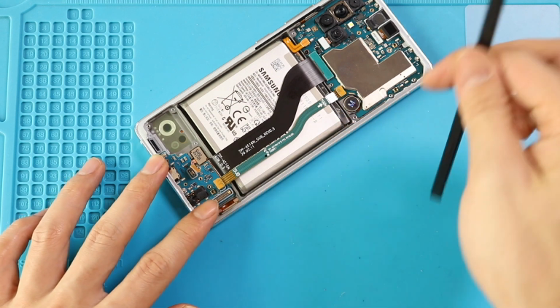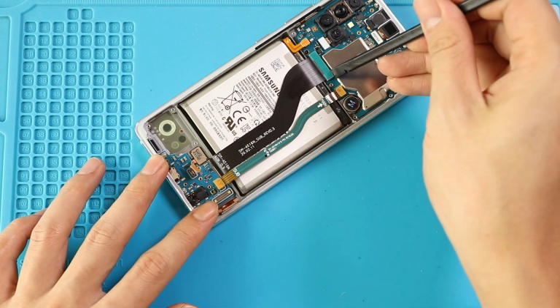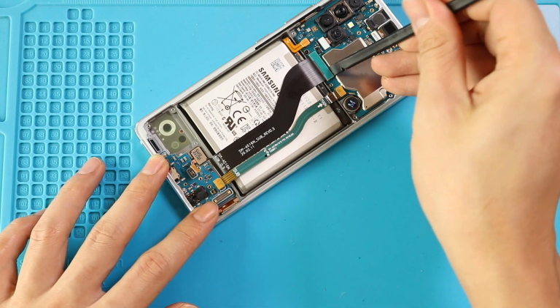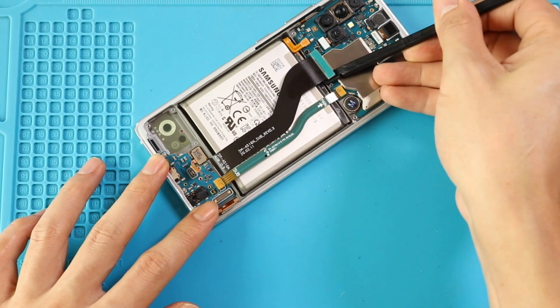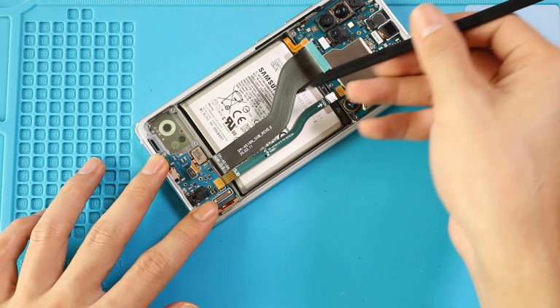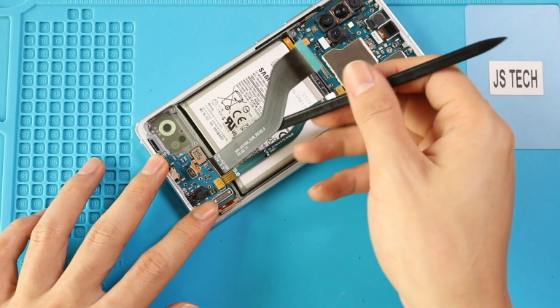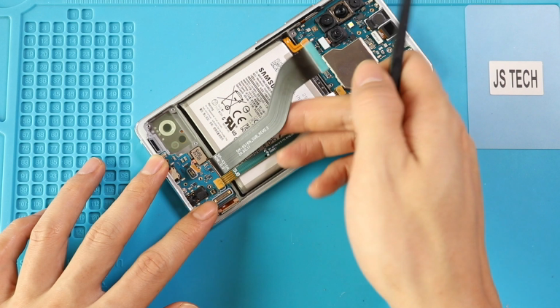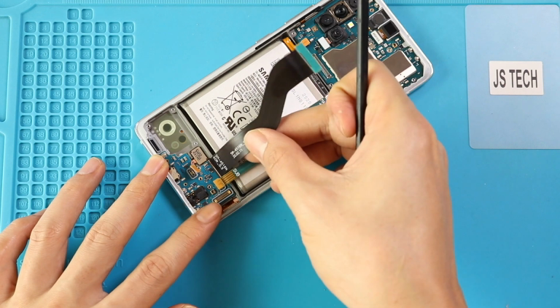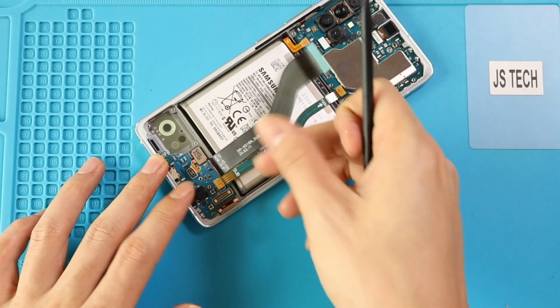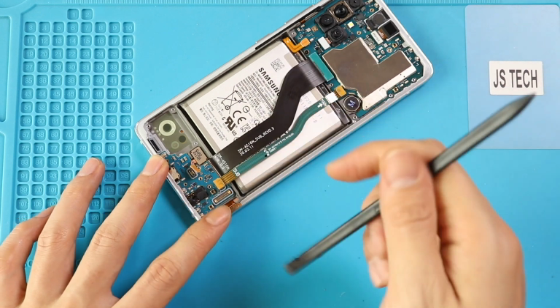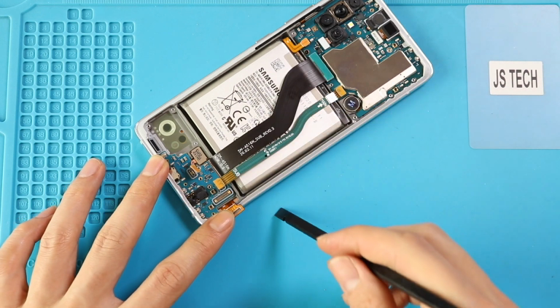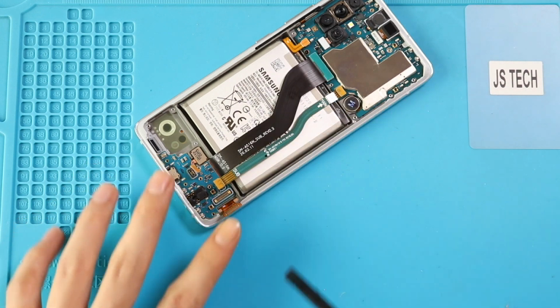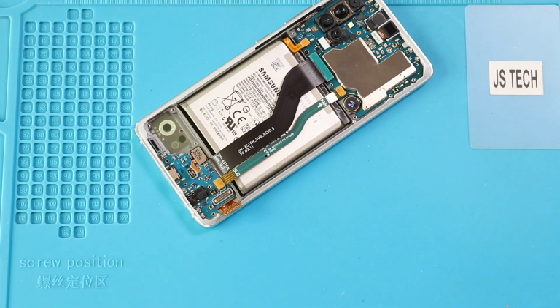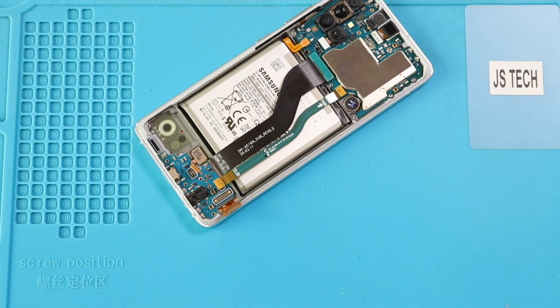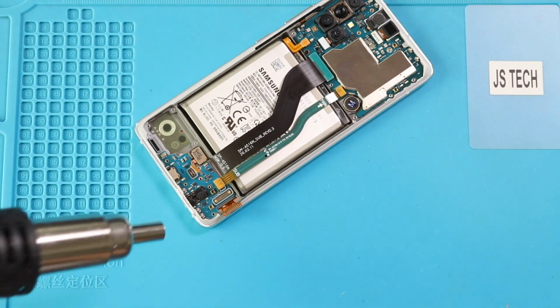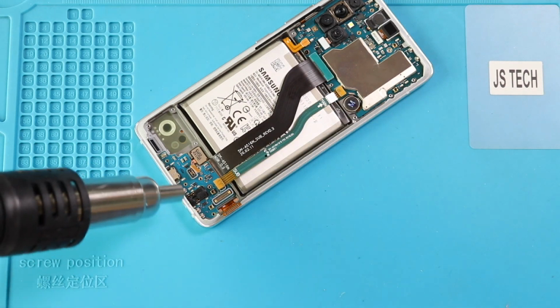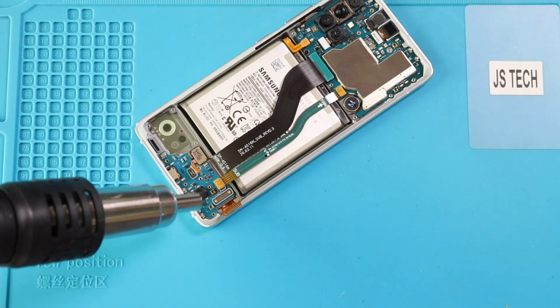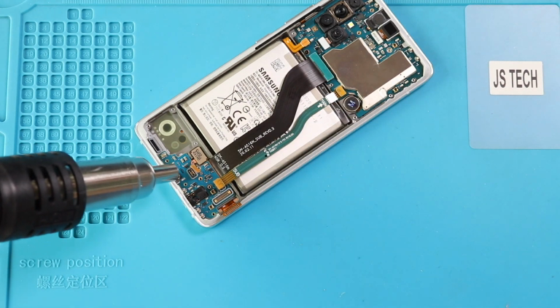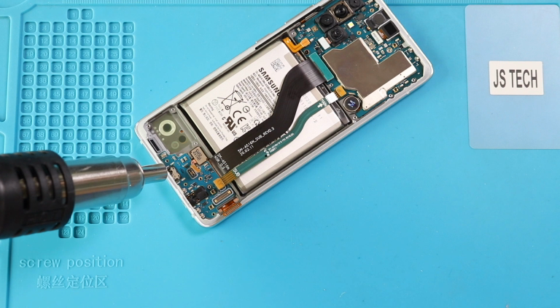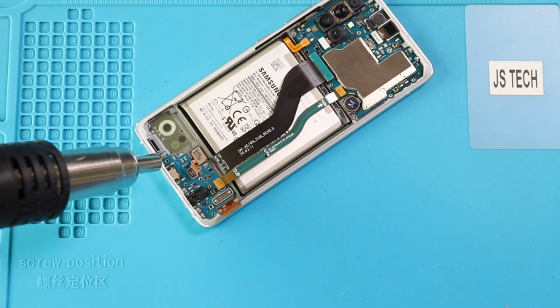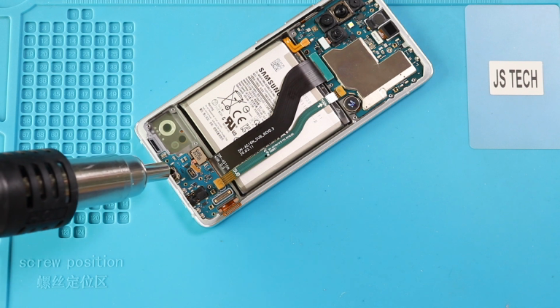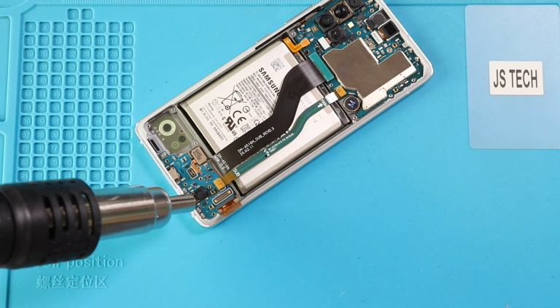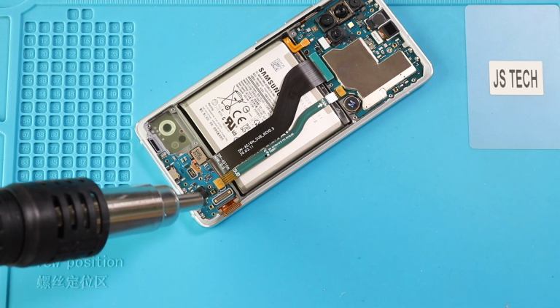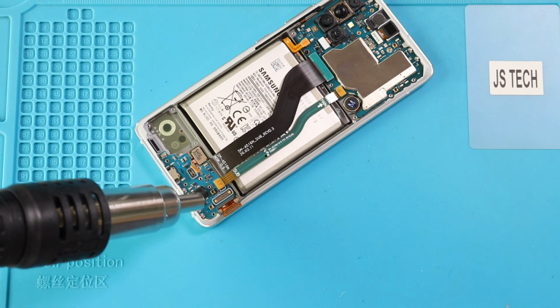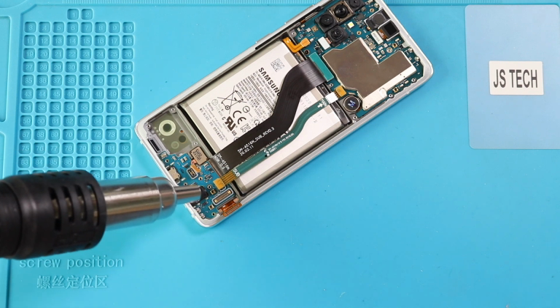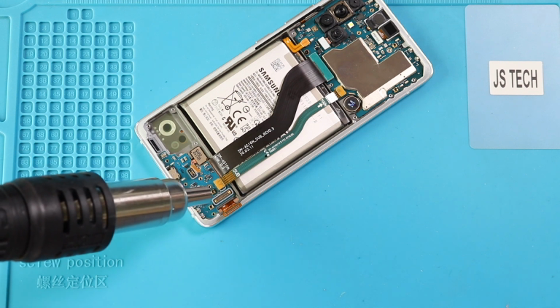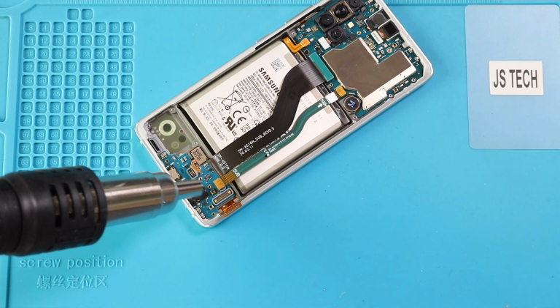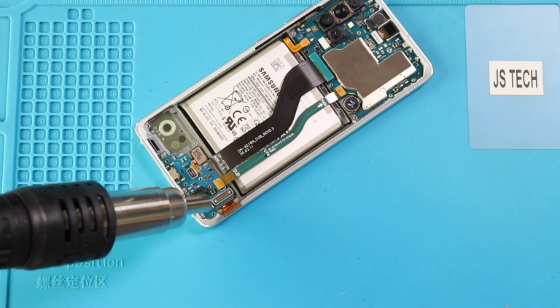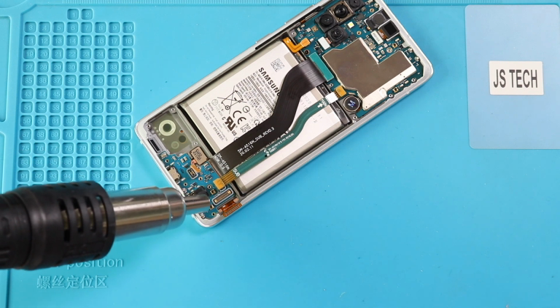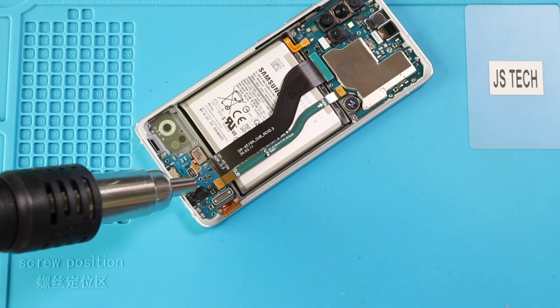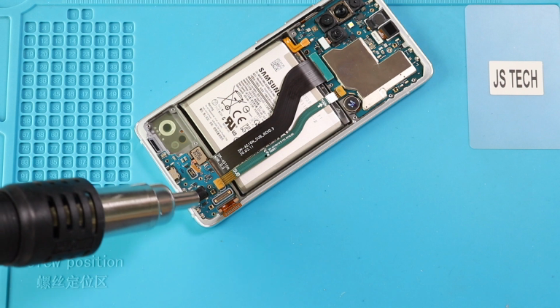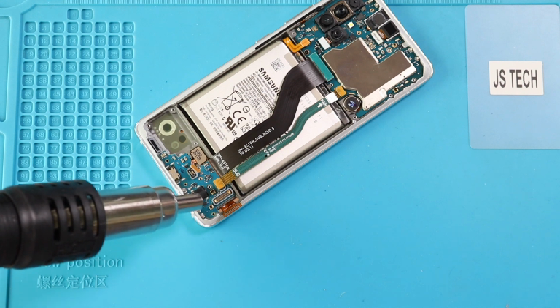Next, disconnect the secondary board connection cable from the logic board. Next, take out the secondary board including the charger port. Apply a little heat to soften the glue under it. Be gentle in this process and take out the board using a pry tool.